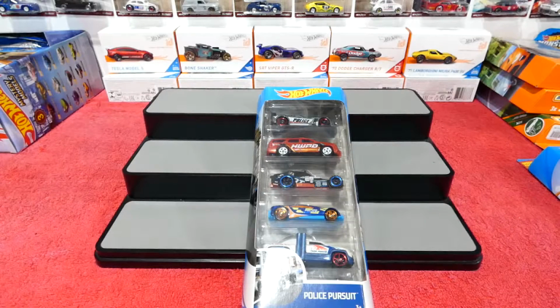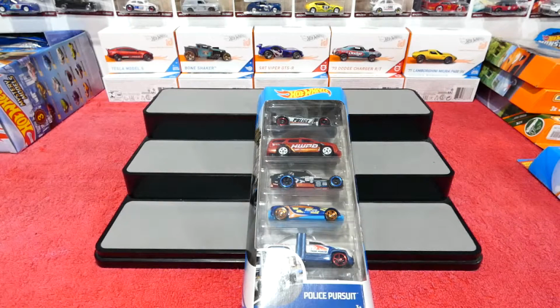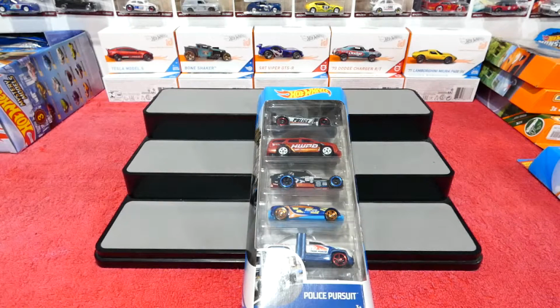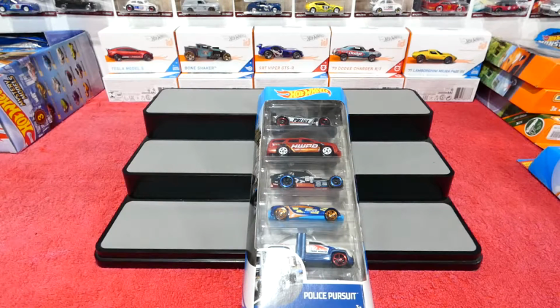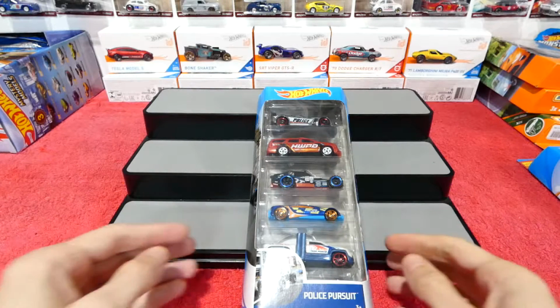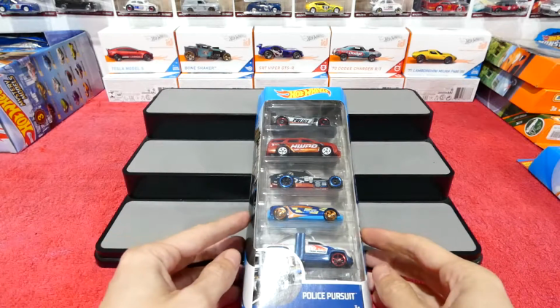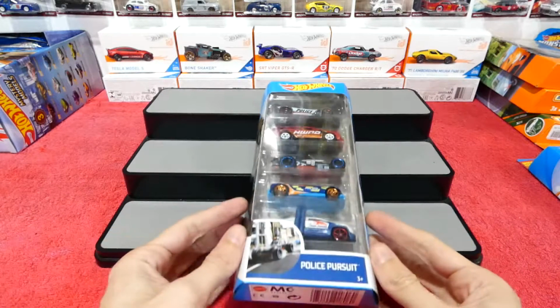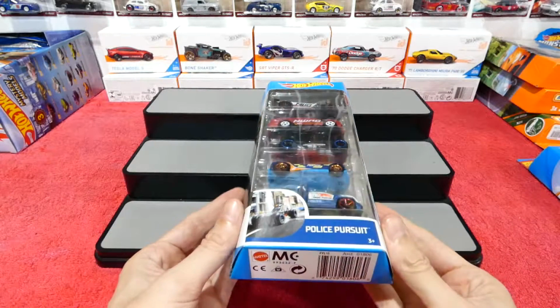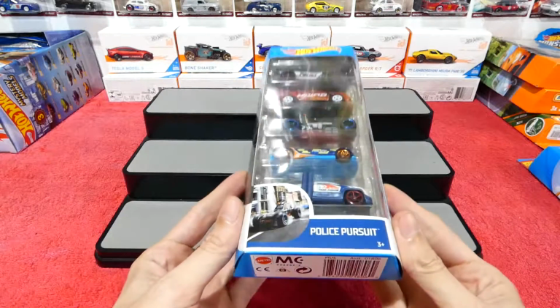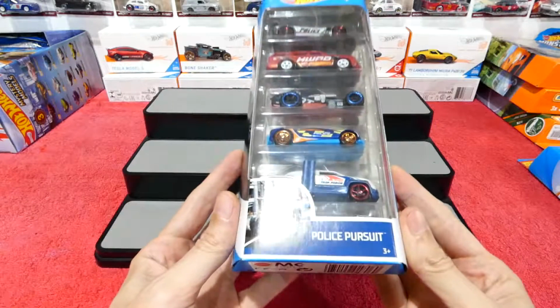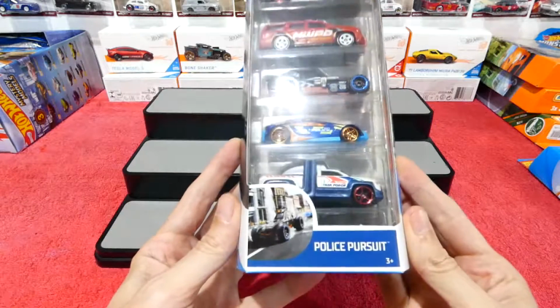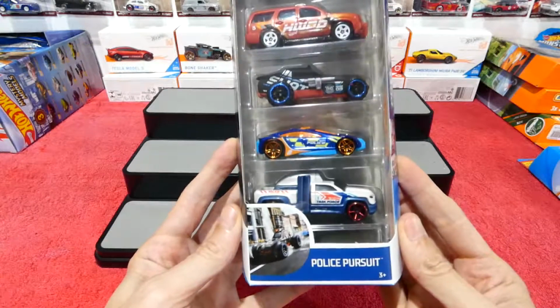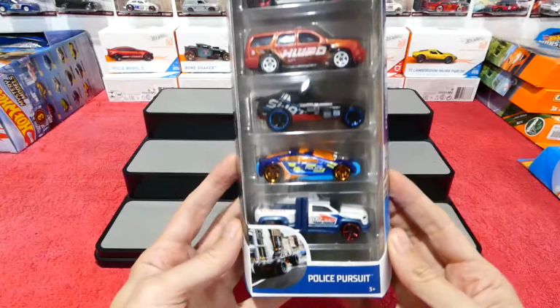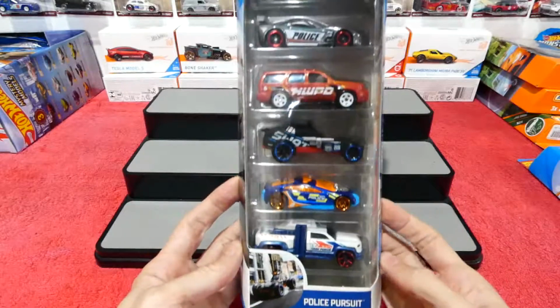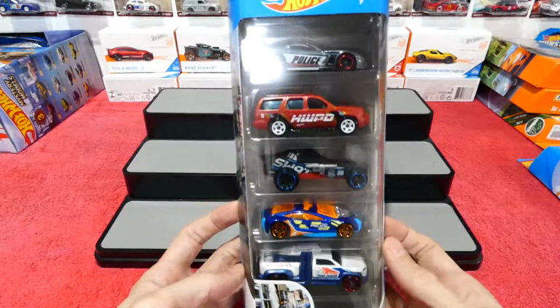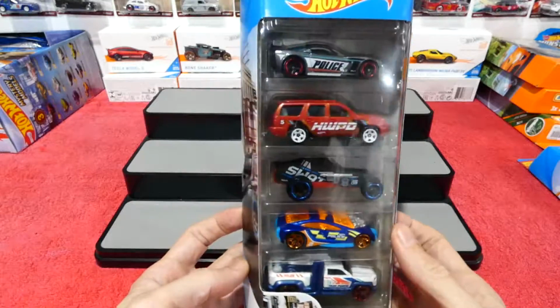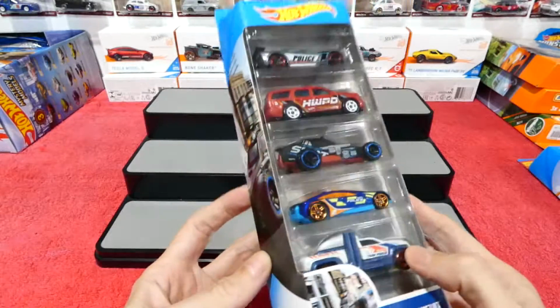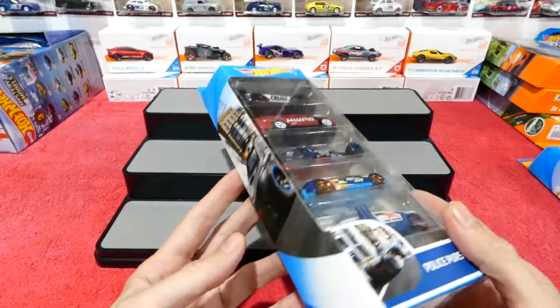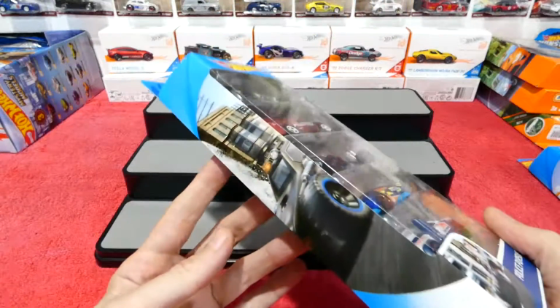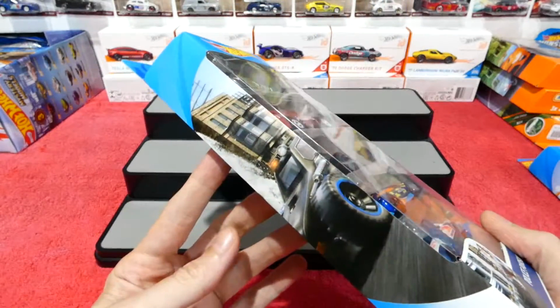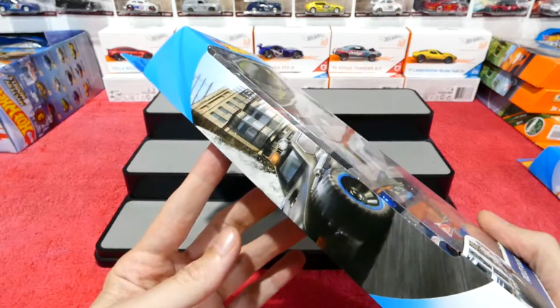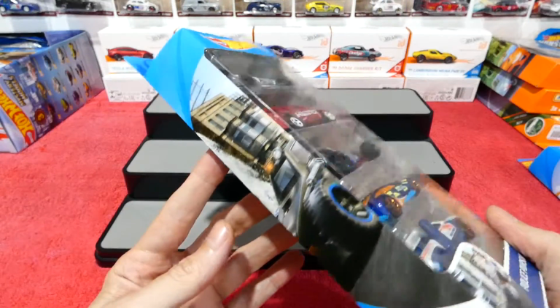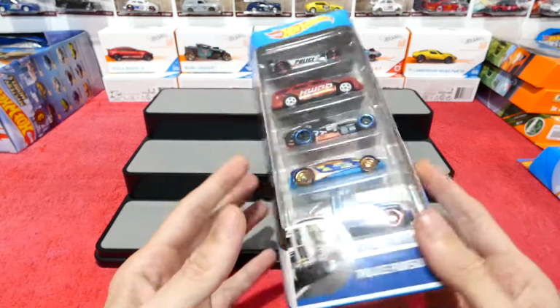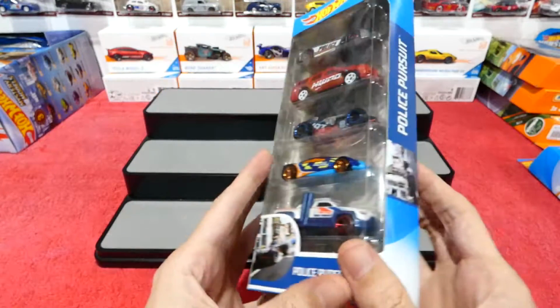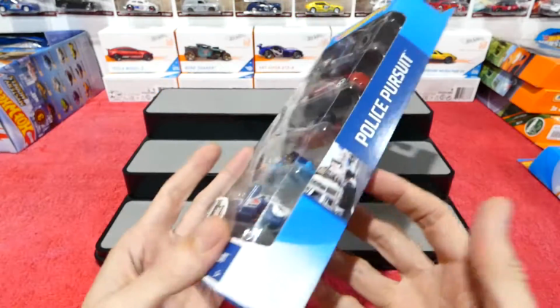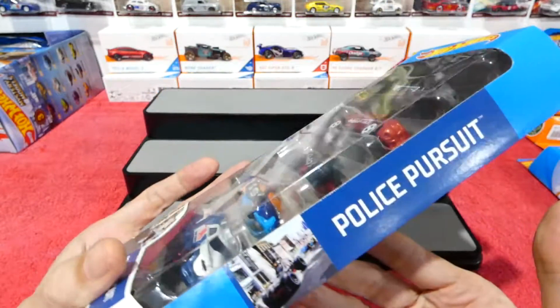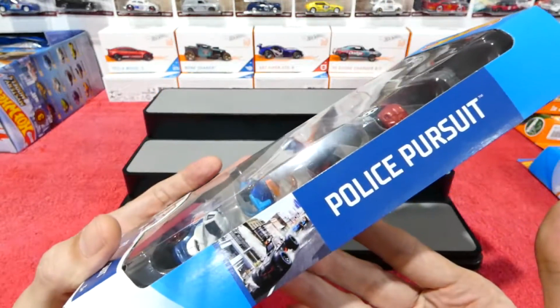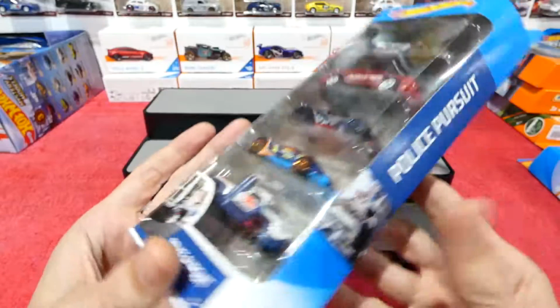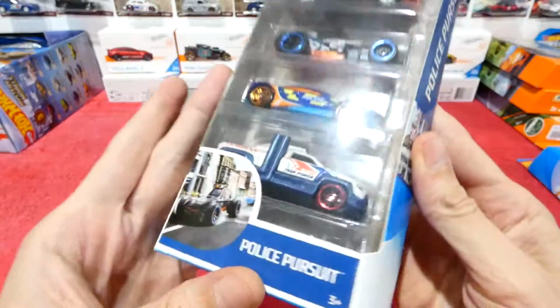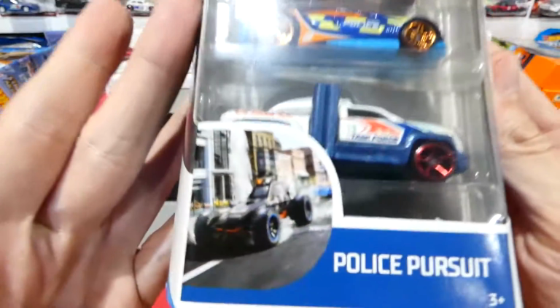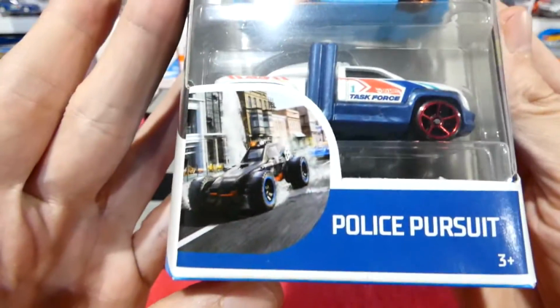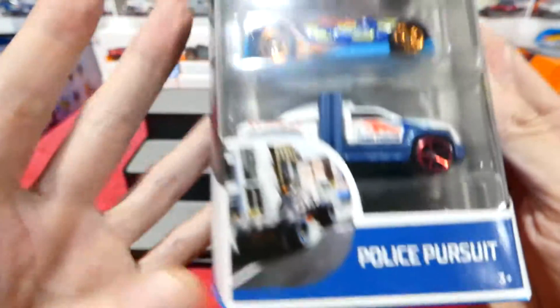What's going on guys, welcome back. Today we're going to check out the Police Pursuit 5-Pack. This is new for 2019. Quick look at the card art before we start tearing into it.